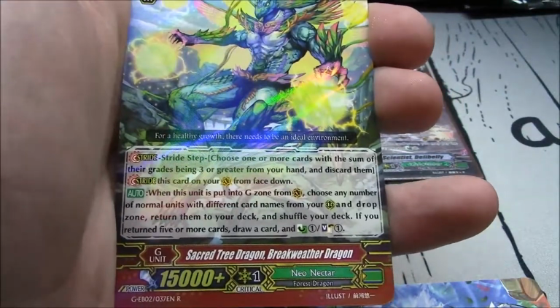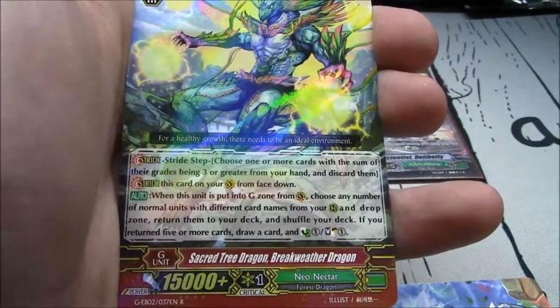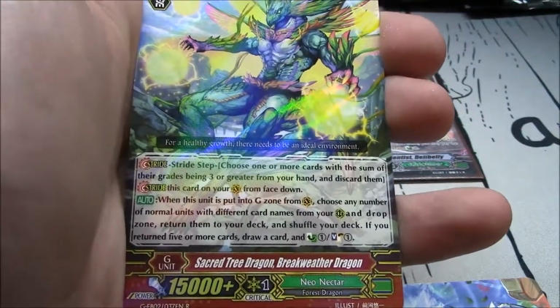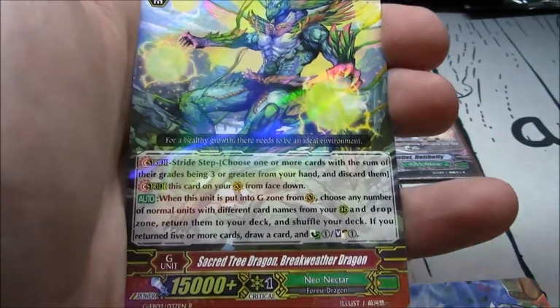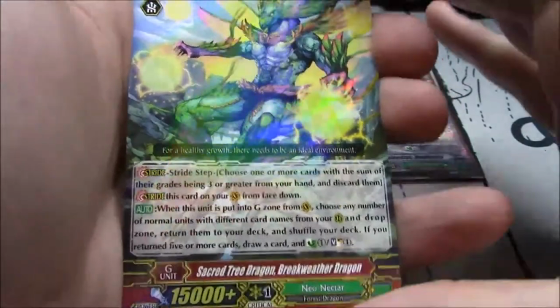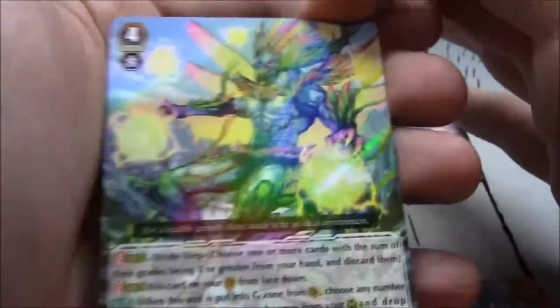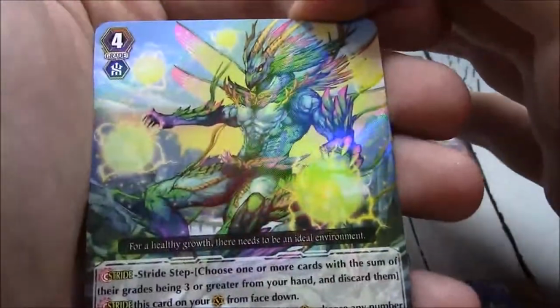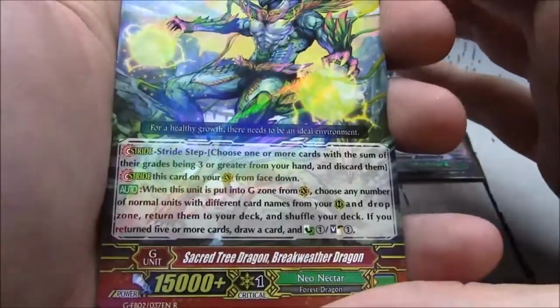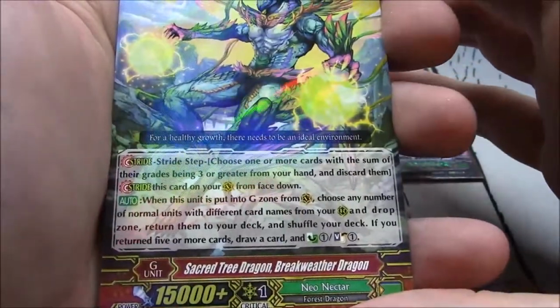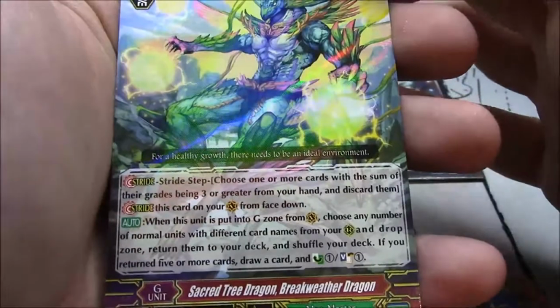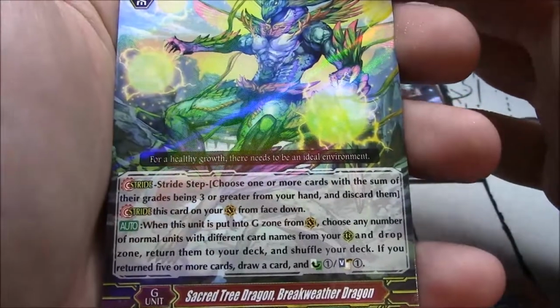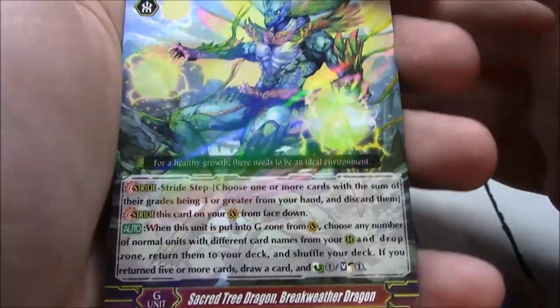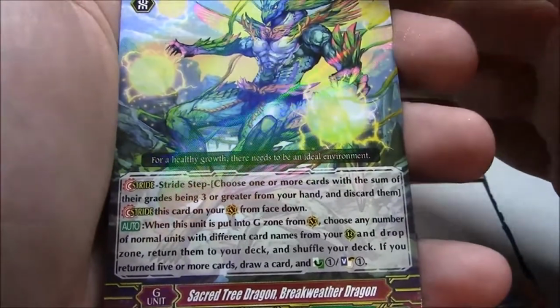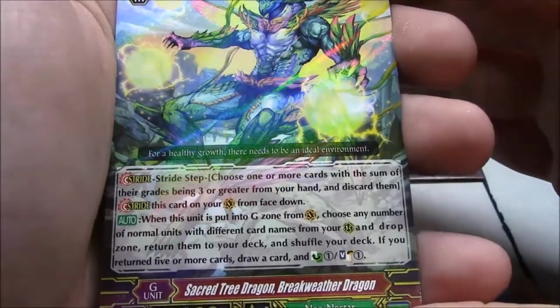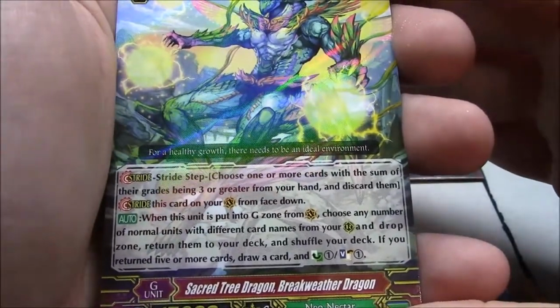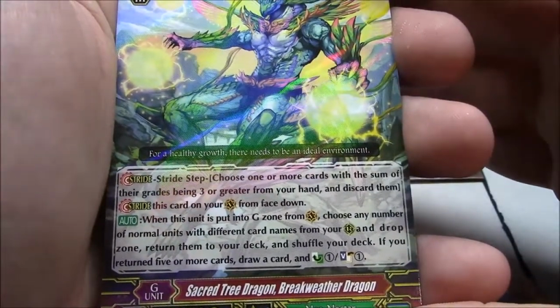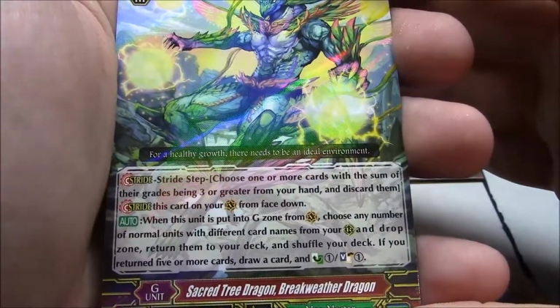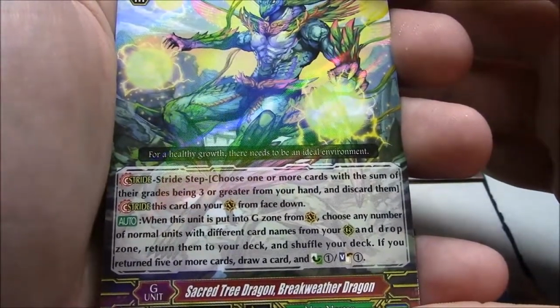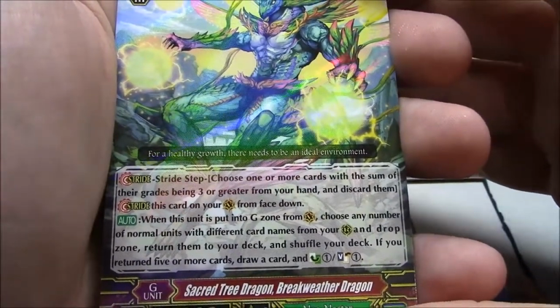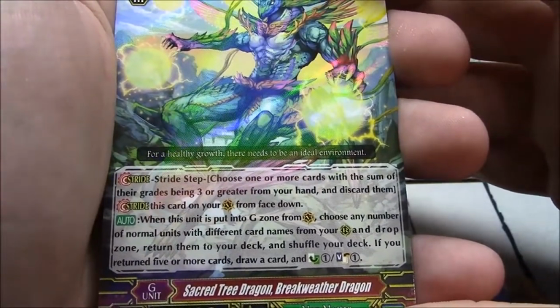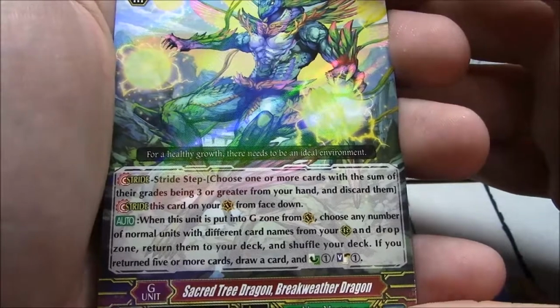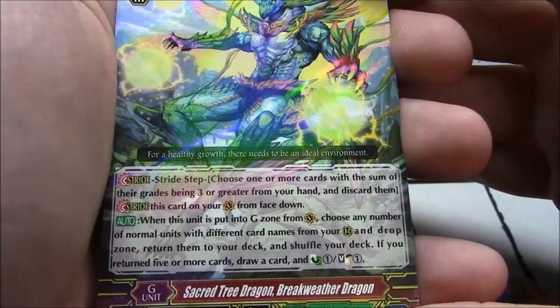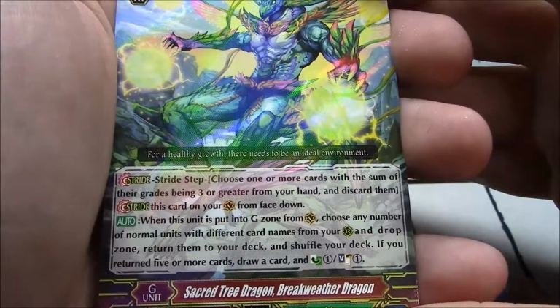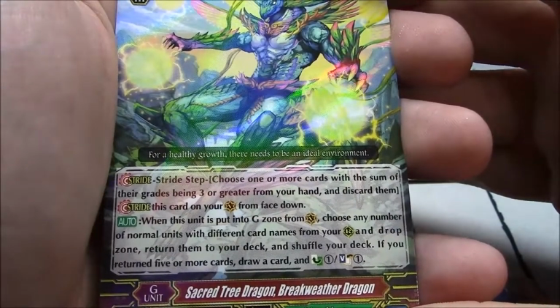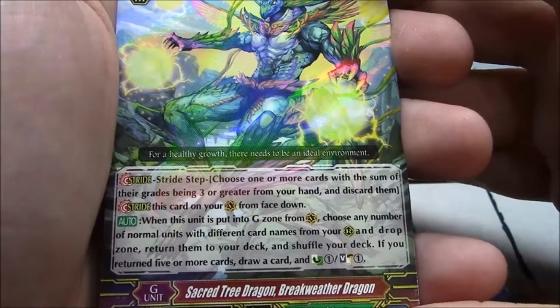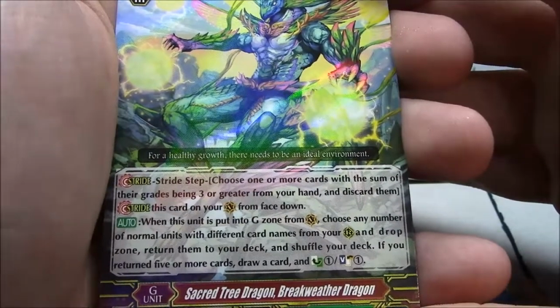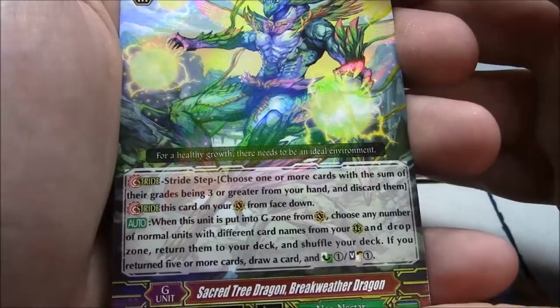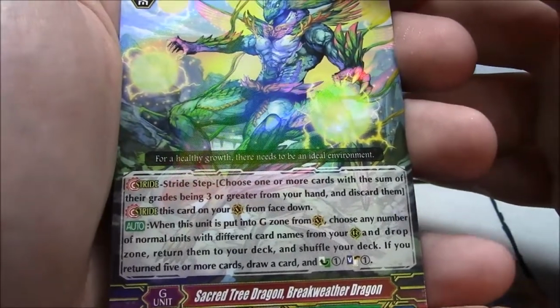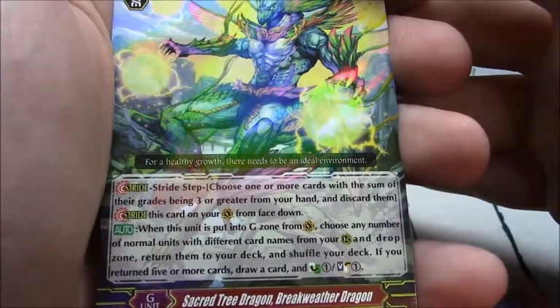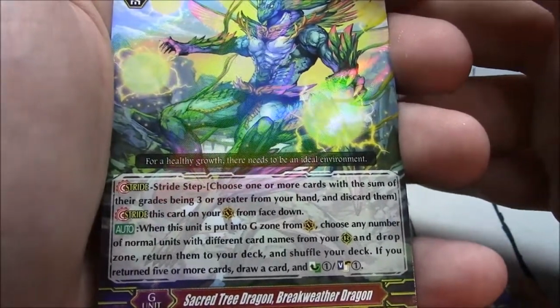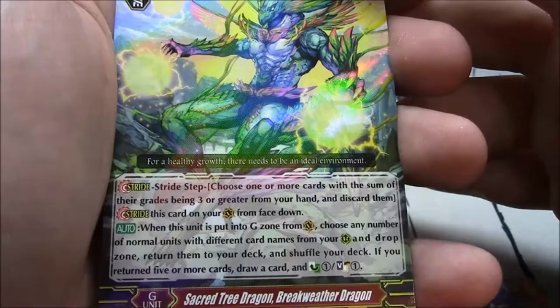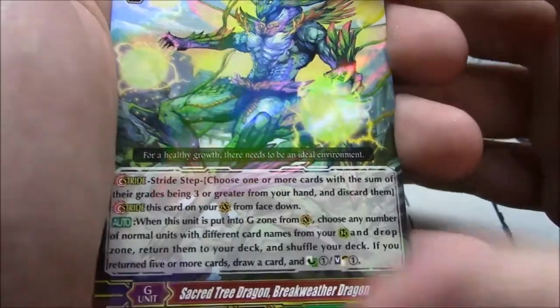Sacred Tree Dragon Breakwater Dragon, Neo Nectar — when this unit is put into your G-zone from Vanguard Circle, choose any number of normal units with different card names from rearguard and drop zone, return them to your deck and shuffle. If you return 5 or more units, draw a card, soul charge 1 and cannon charge 1.